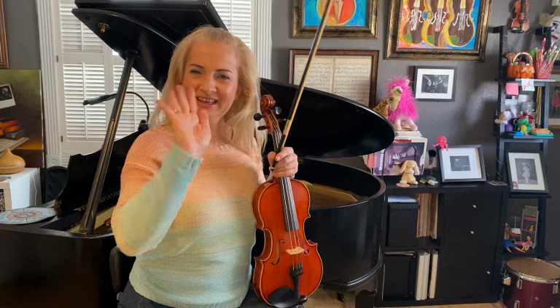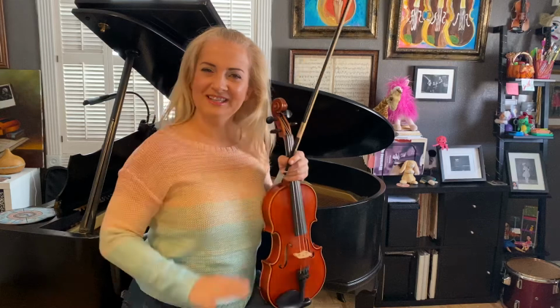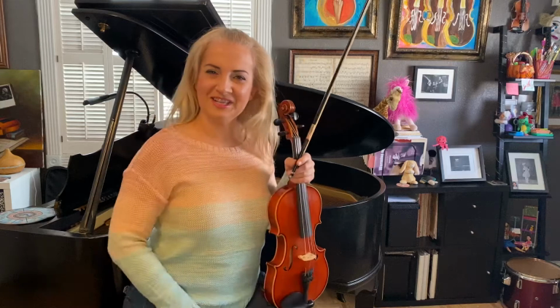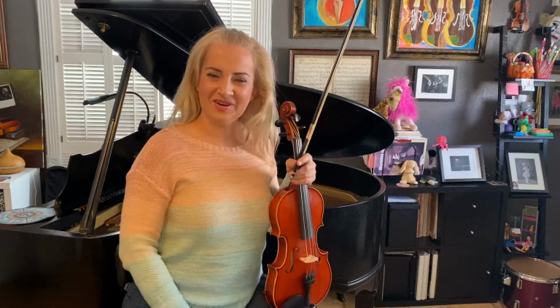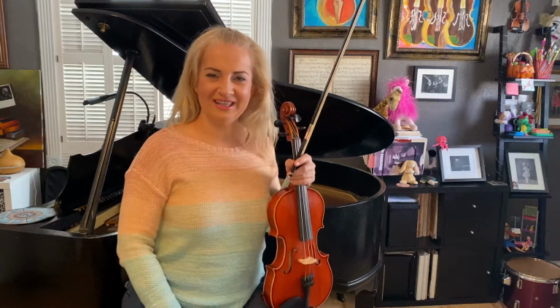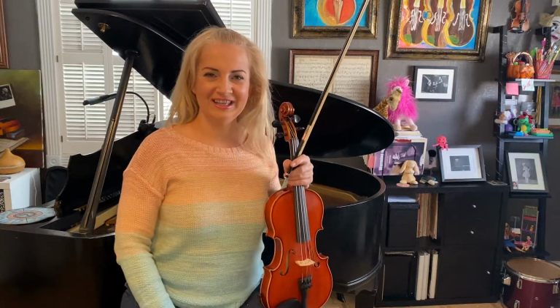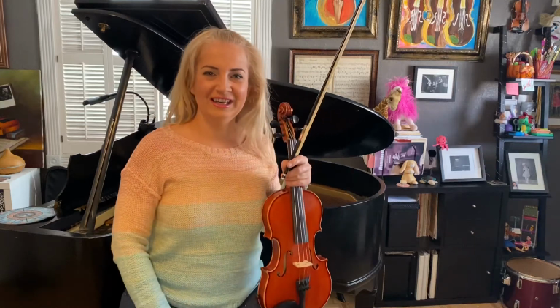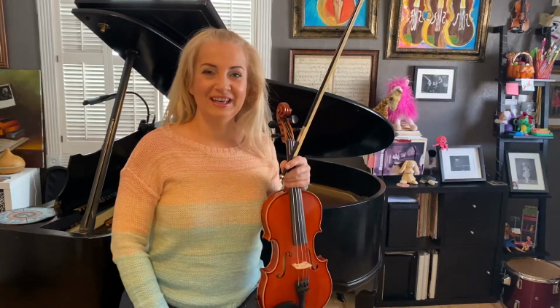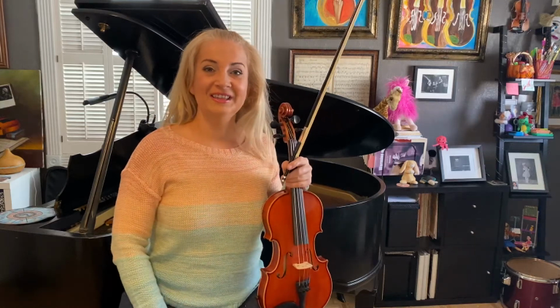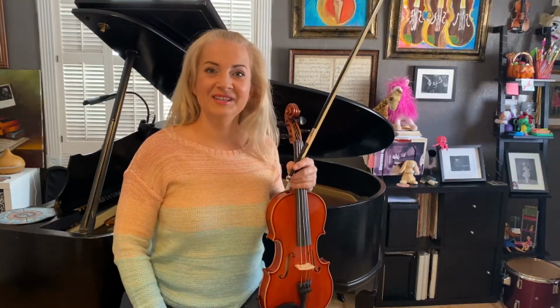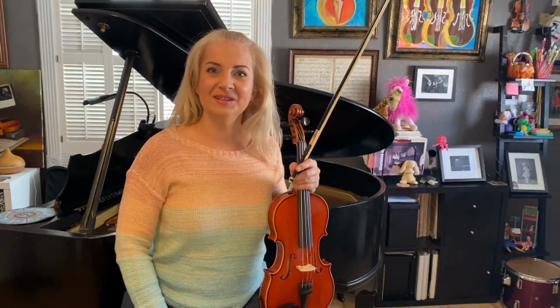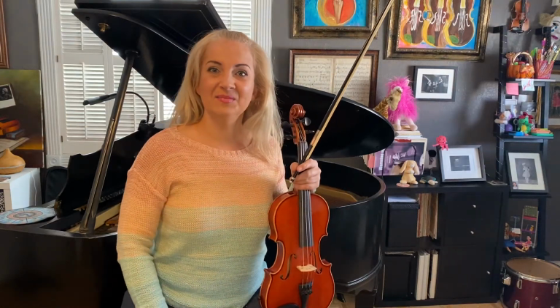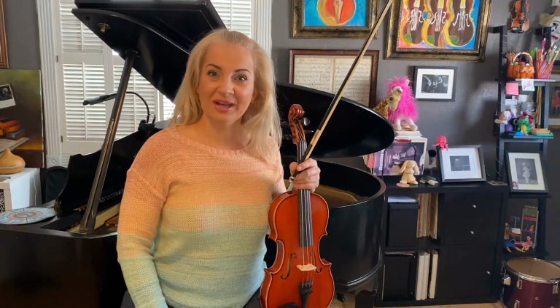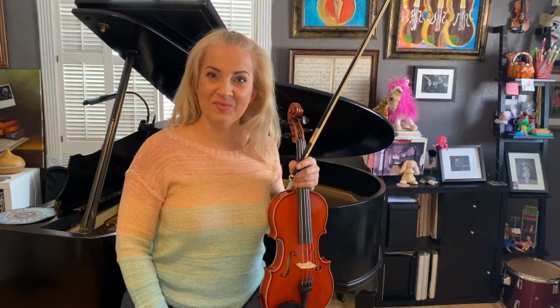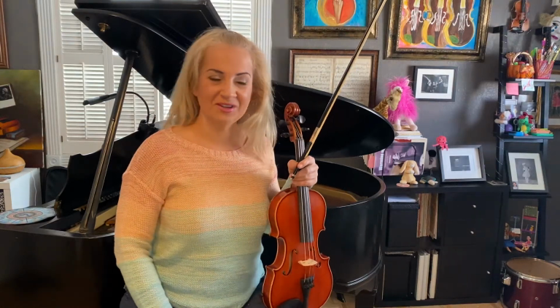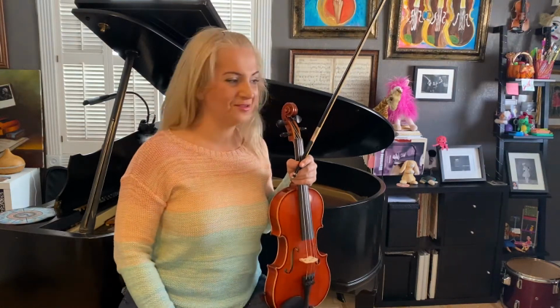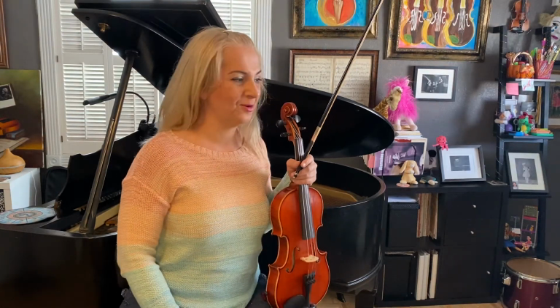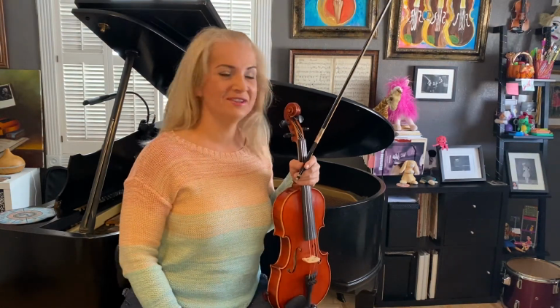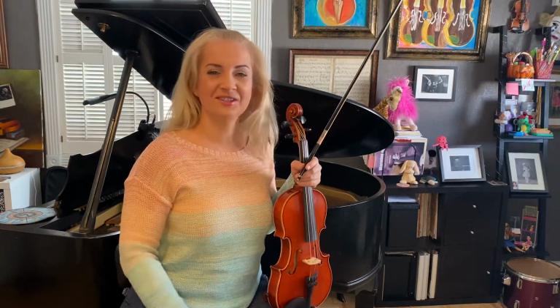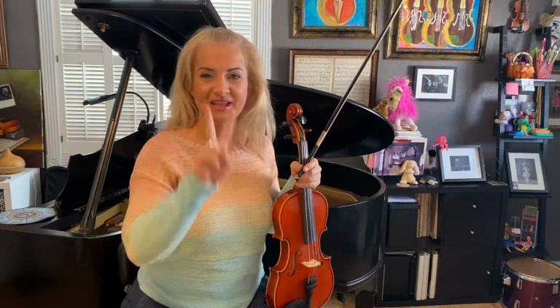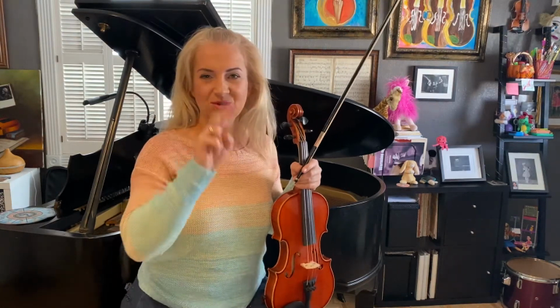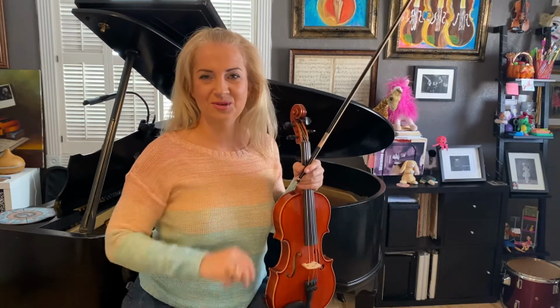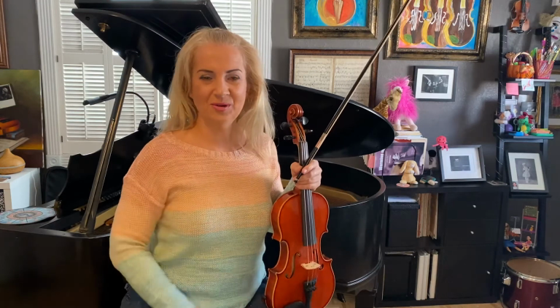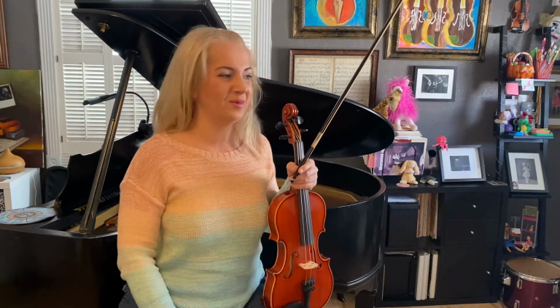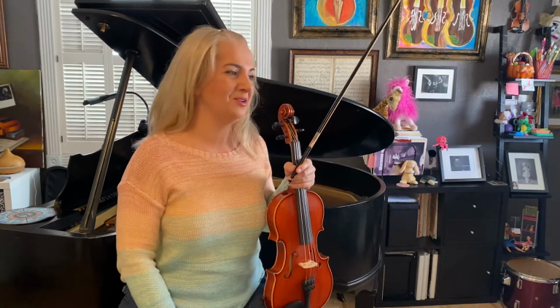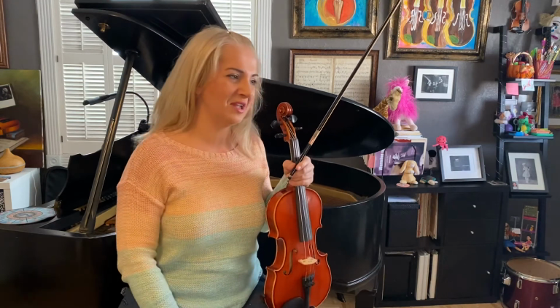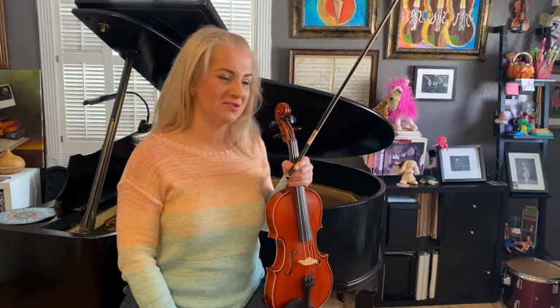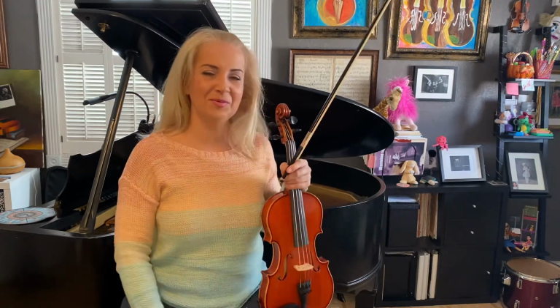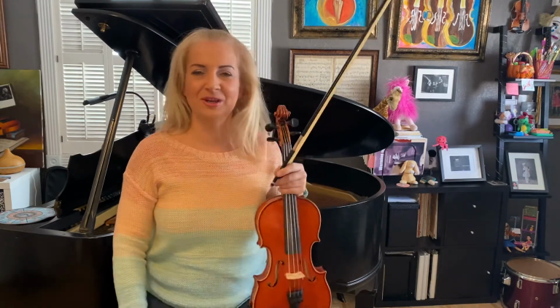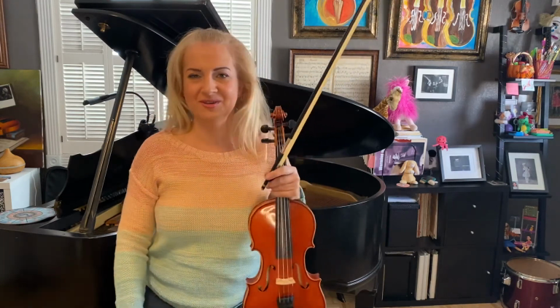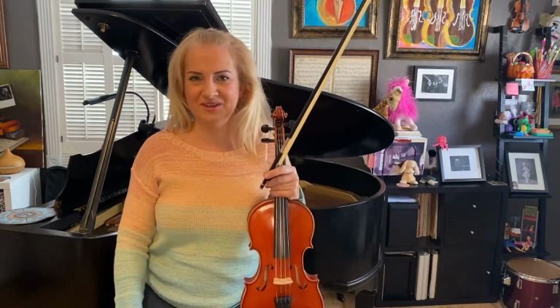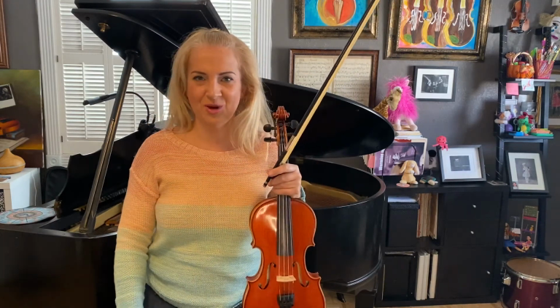Cześć kochani! This is the practice partner for exercise number two of Melodious Double Stops by Josephine Trott.